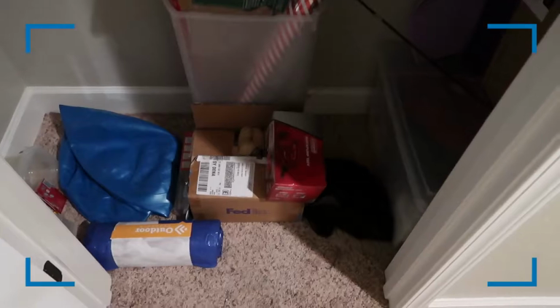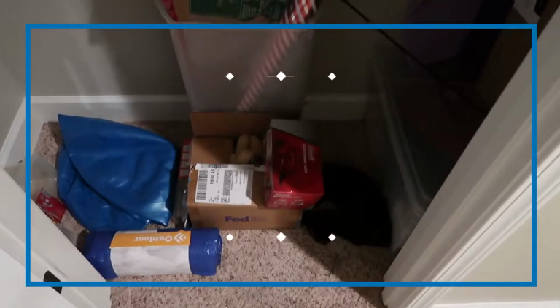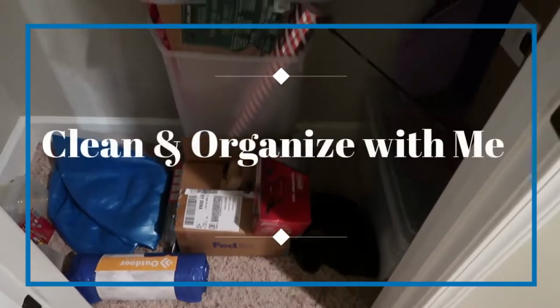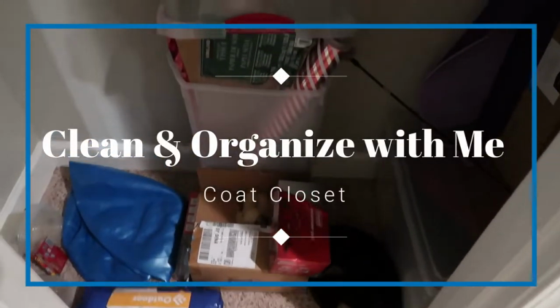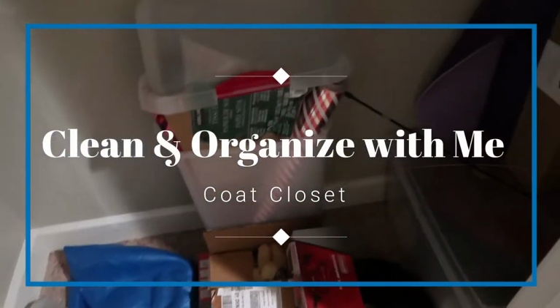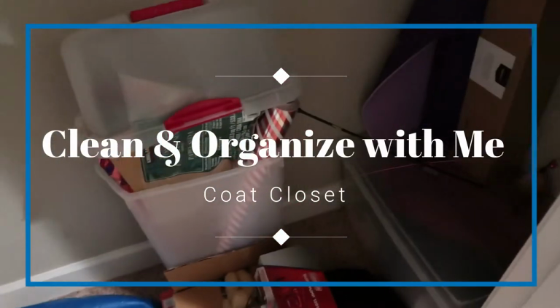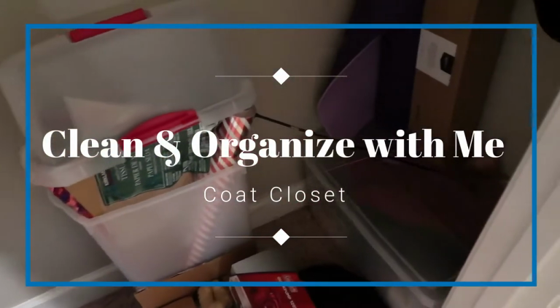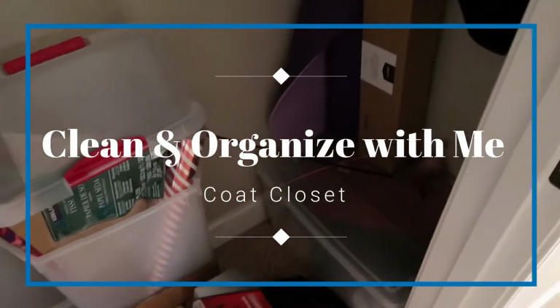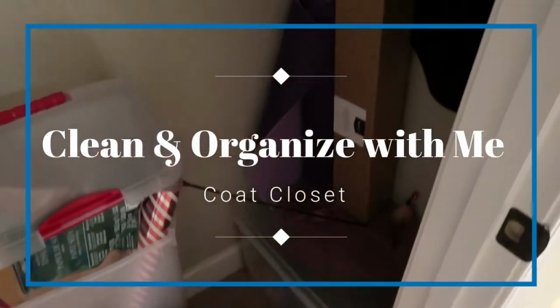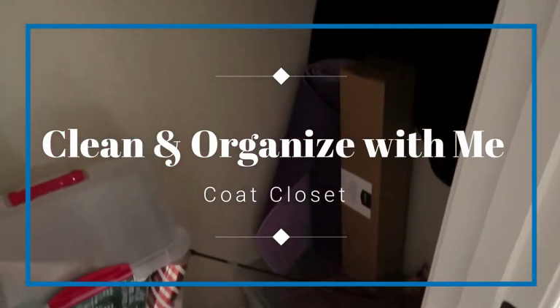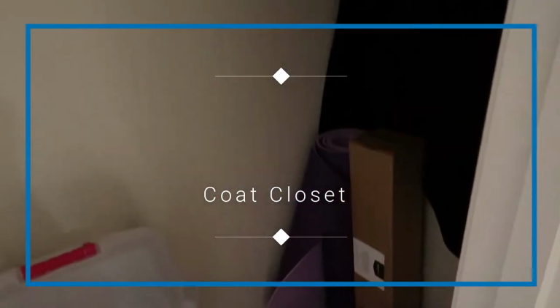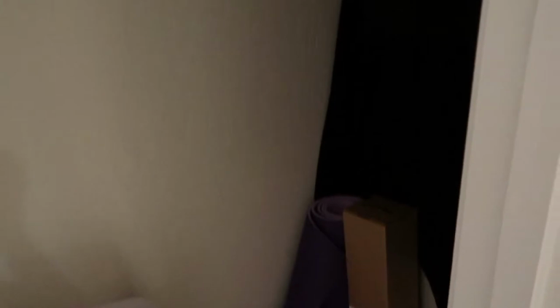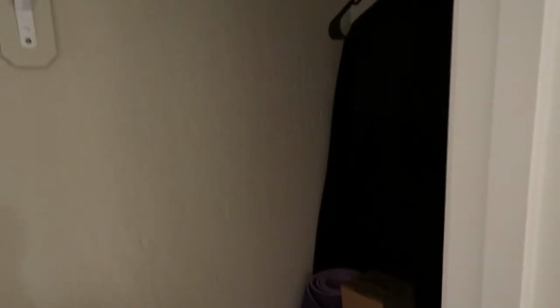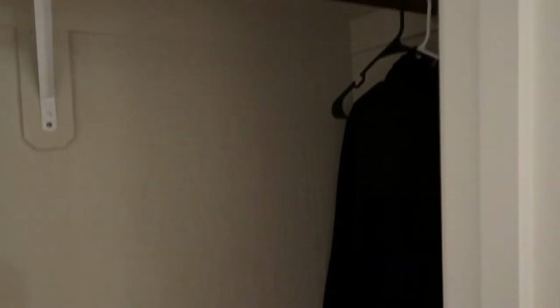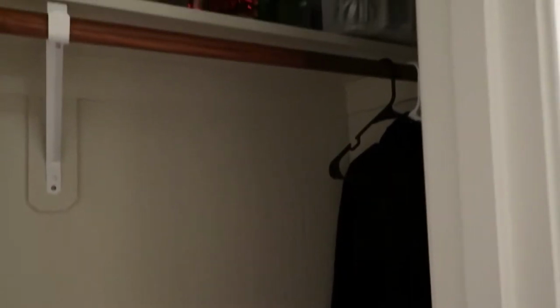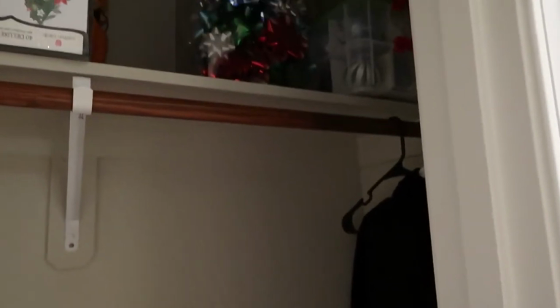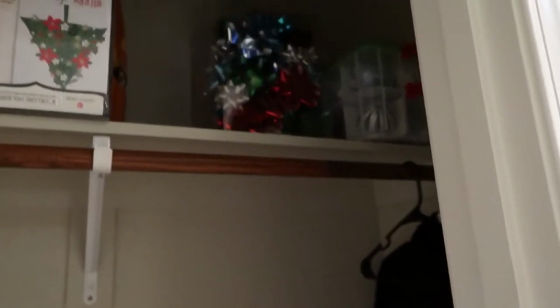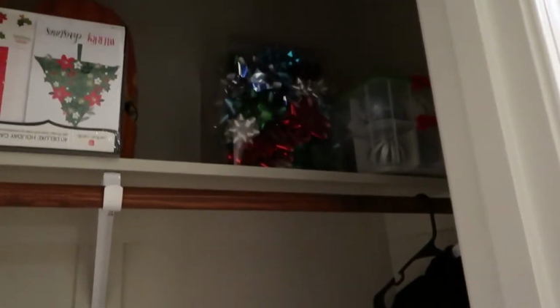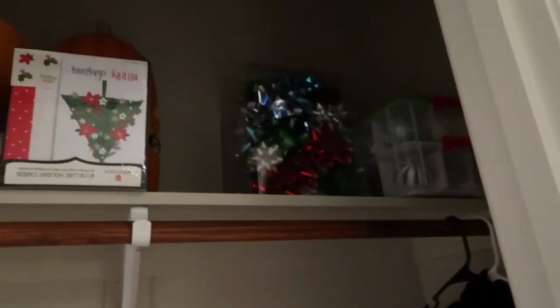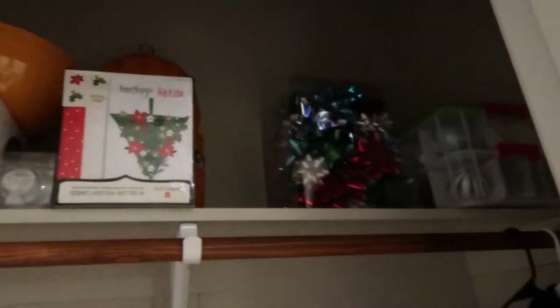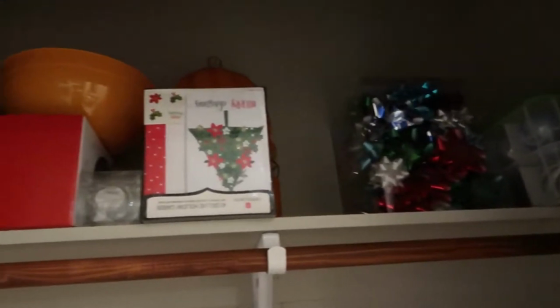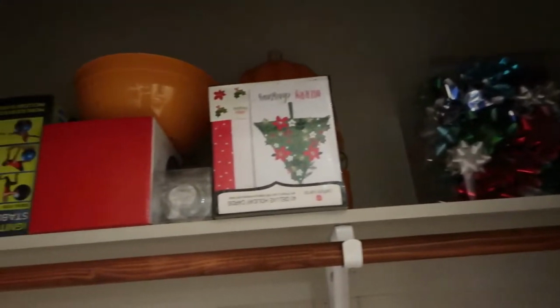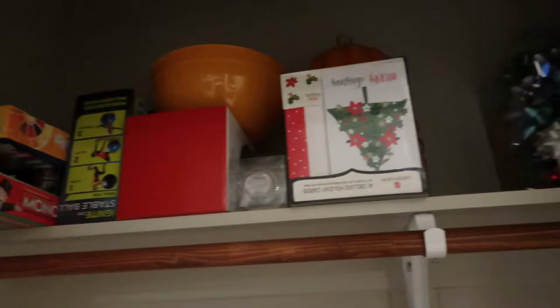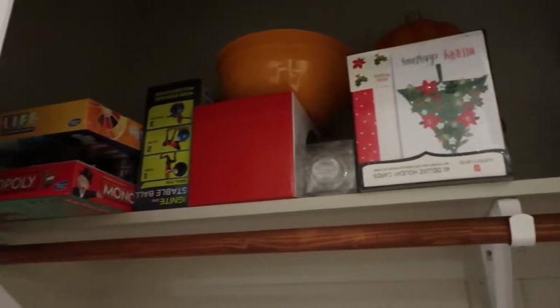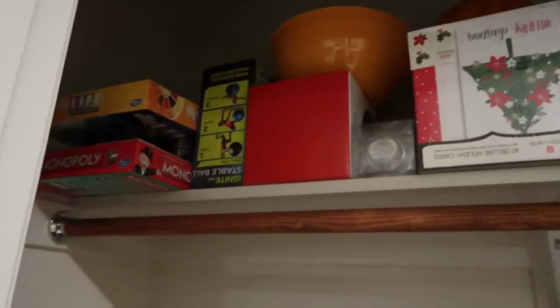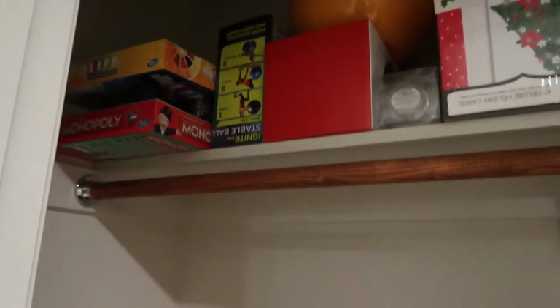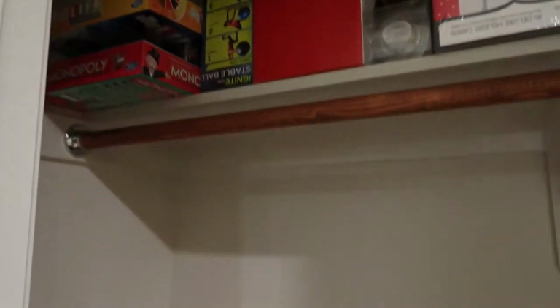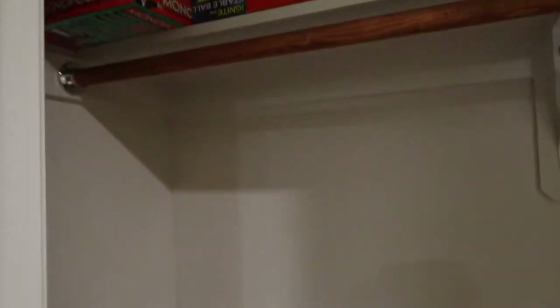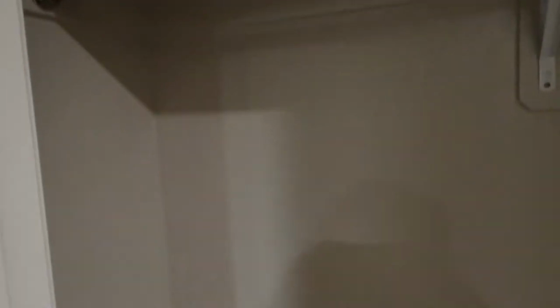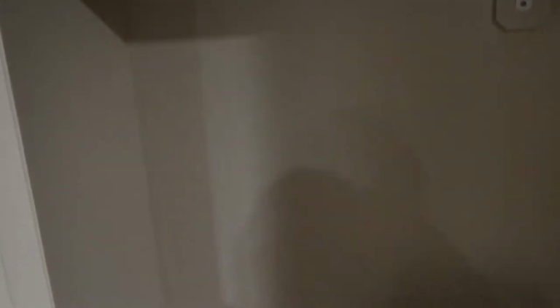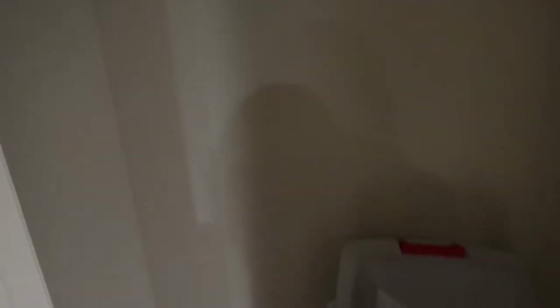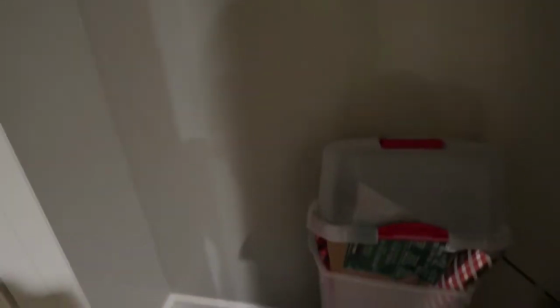Hey guys, welcome back to my channel! Today's video is a clean and organized with me - closet edition. This is something I've been meaning to tackle for quite a while, and I had some time this week since I had some company coming over. My family was actually coming down from Colorado to see their granddaughter.